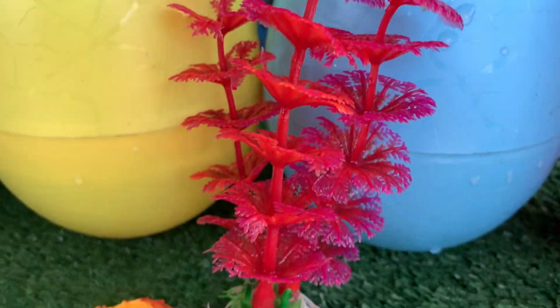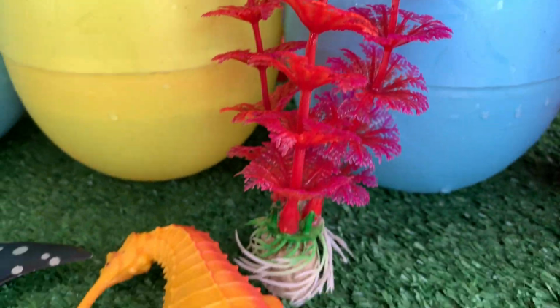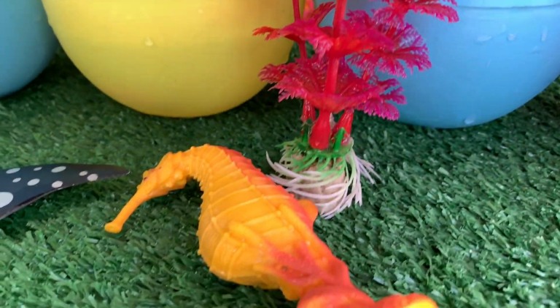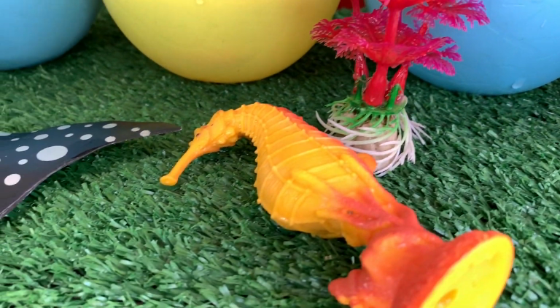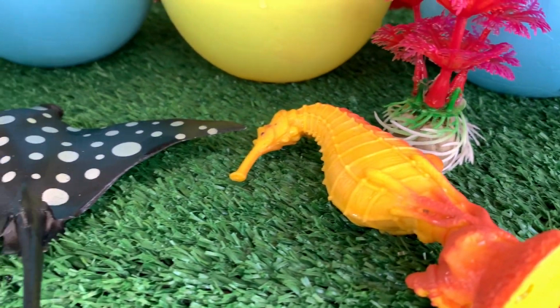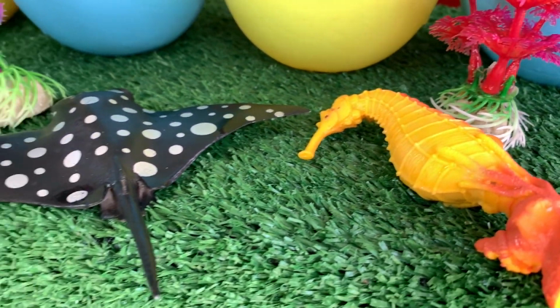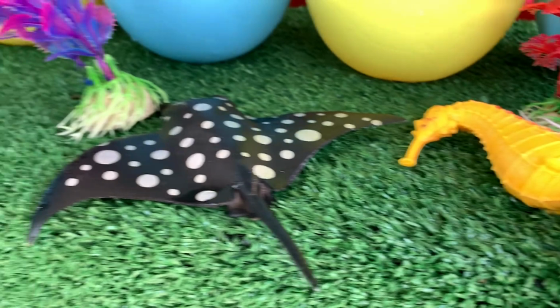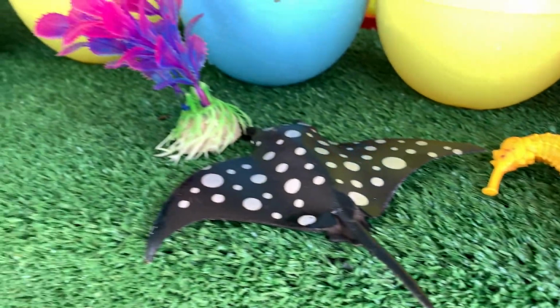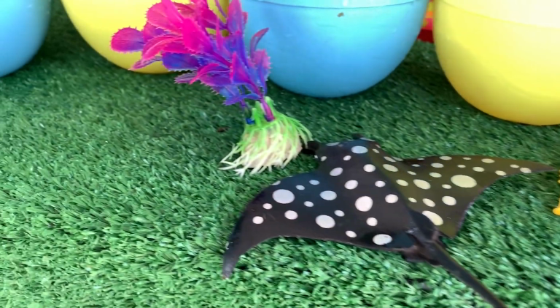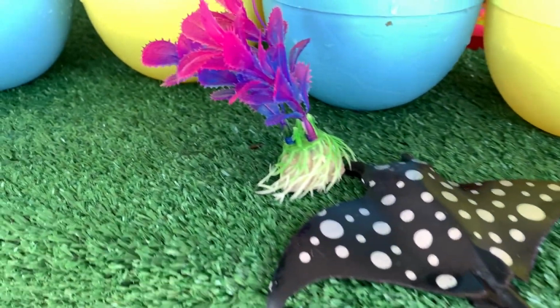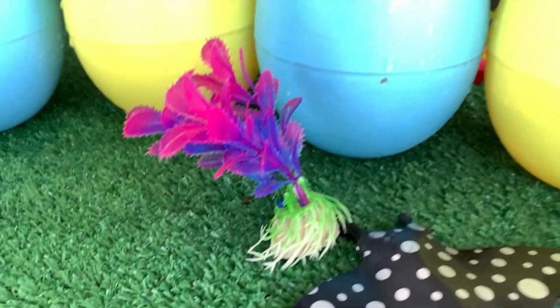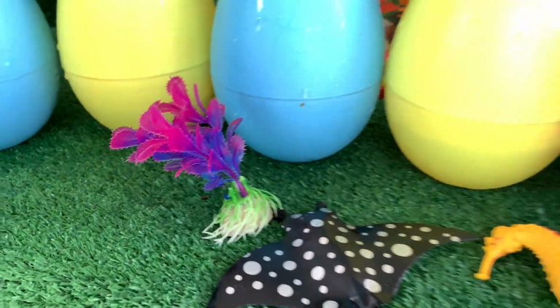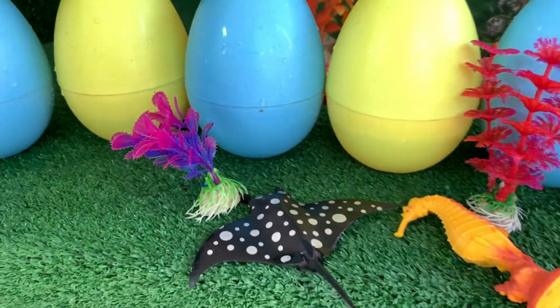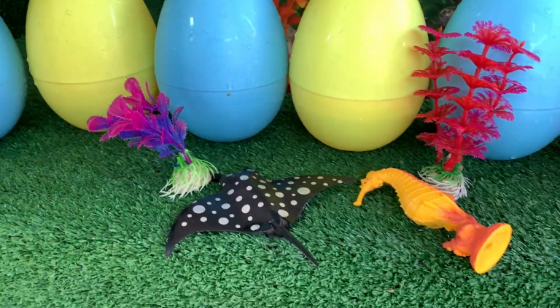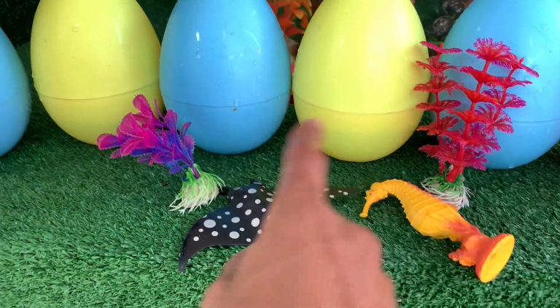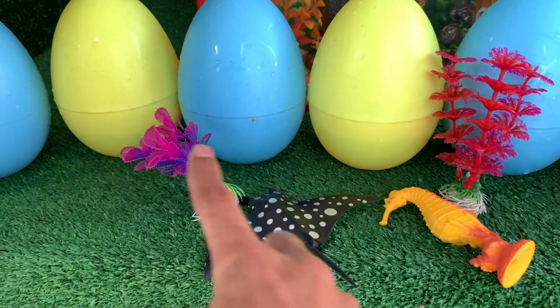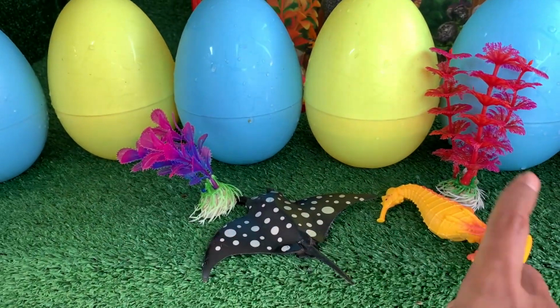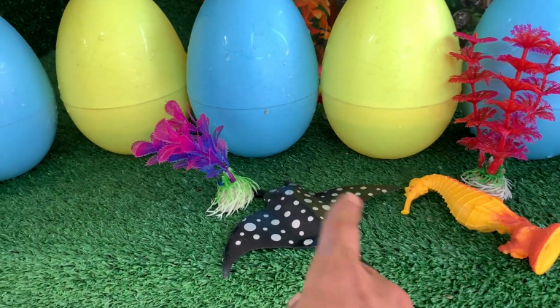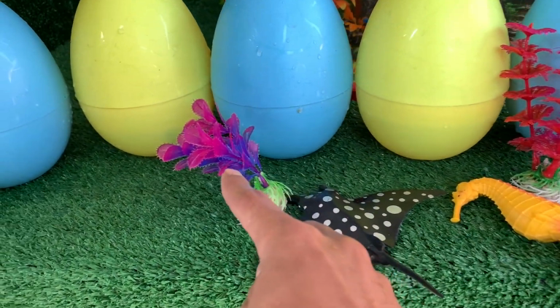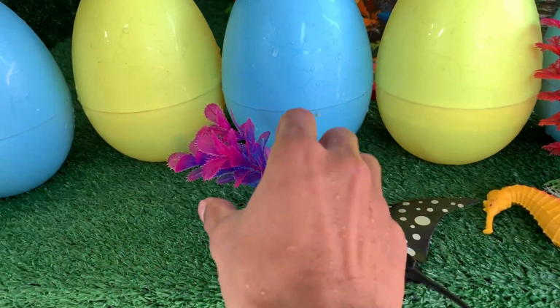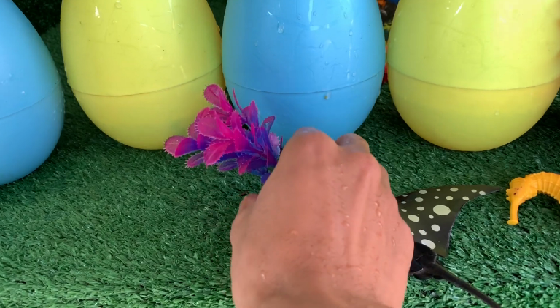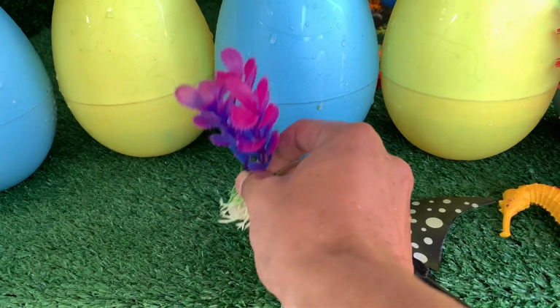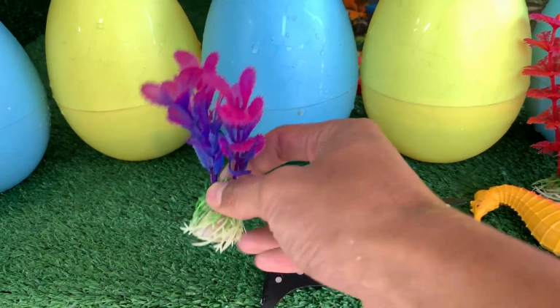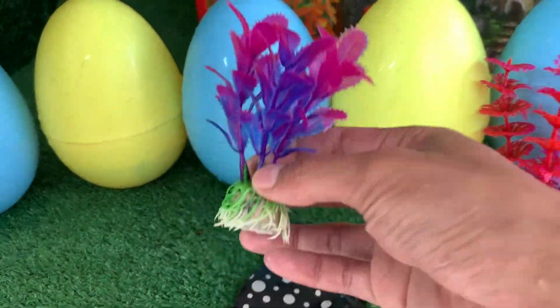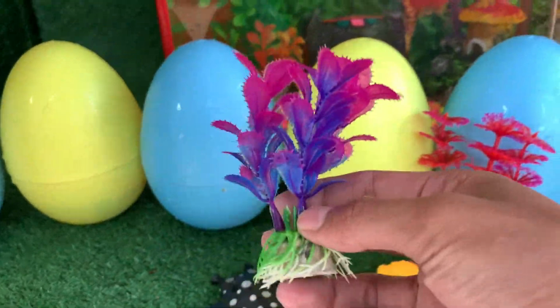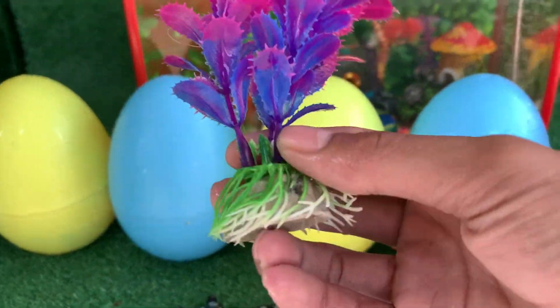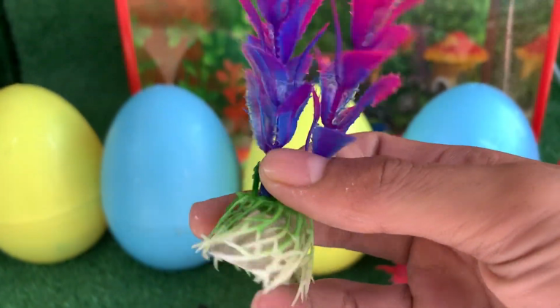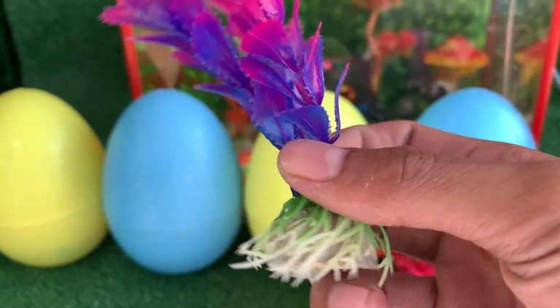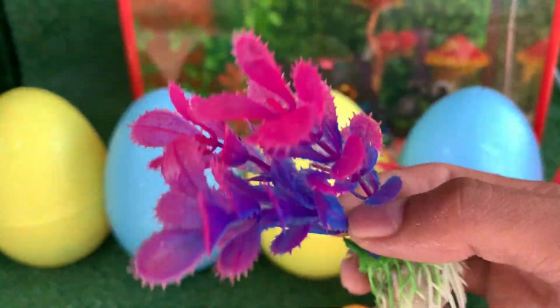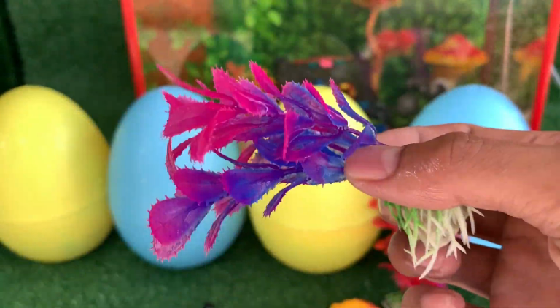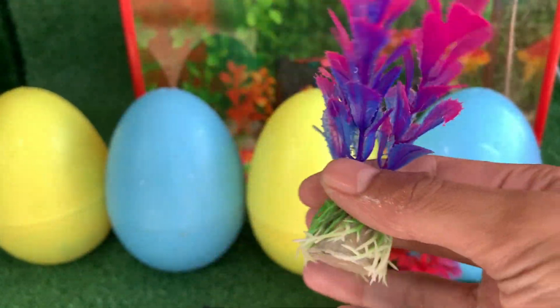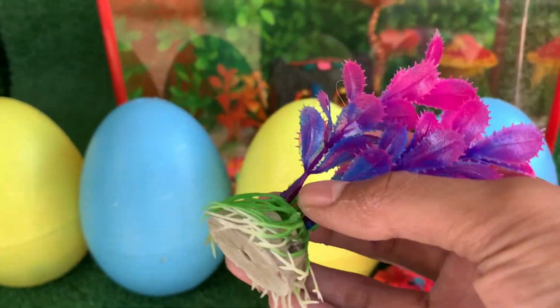Oh wow, look at this! Here are some aquarium decorative toys. Oh wow, look at this! This is an ornamental purple plant.